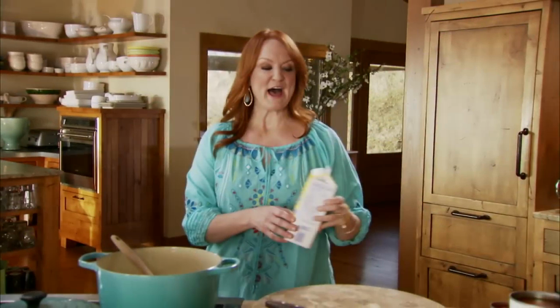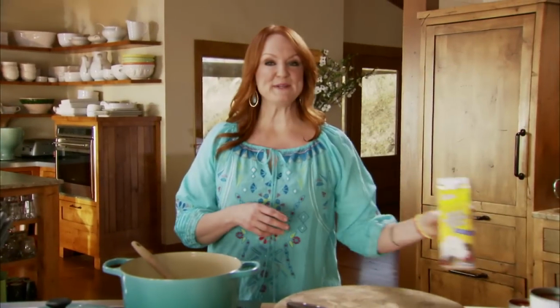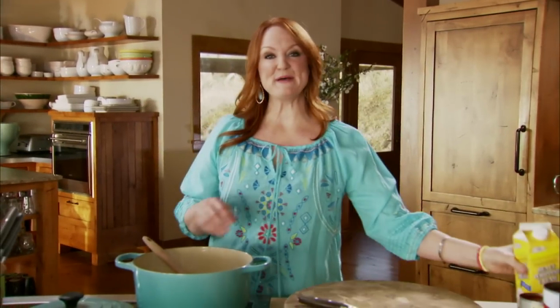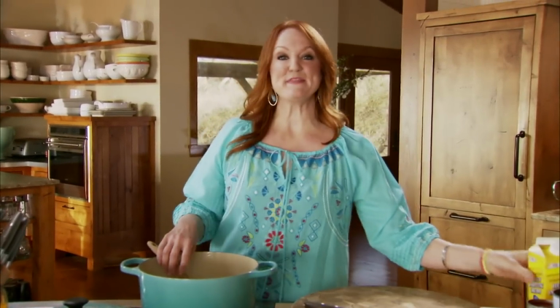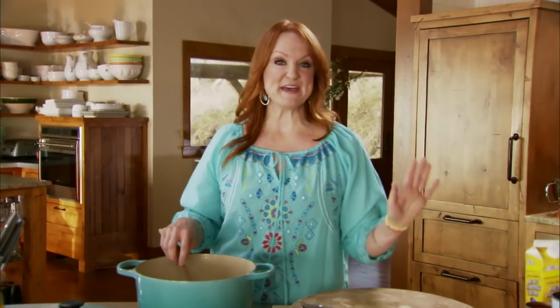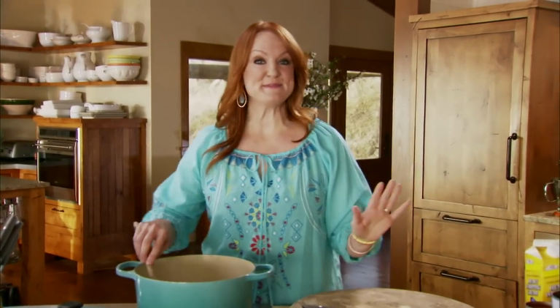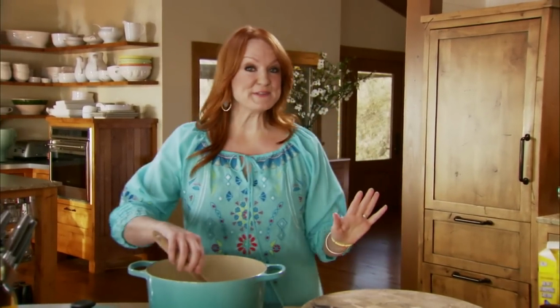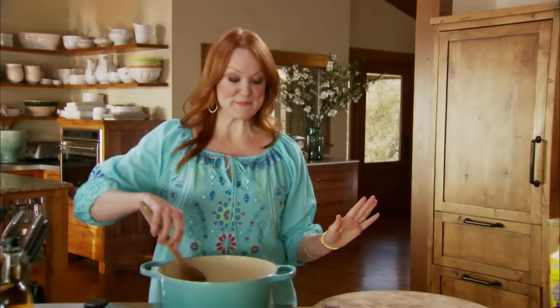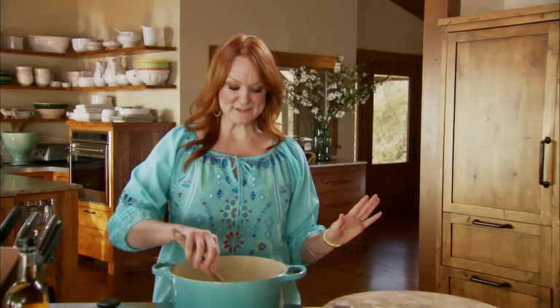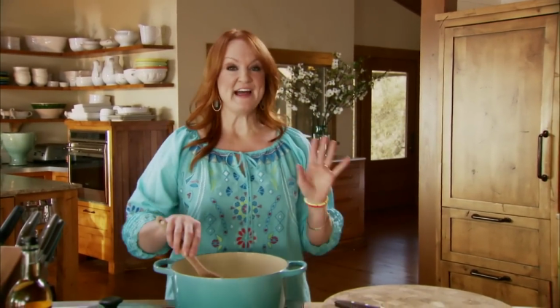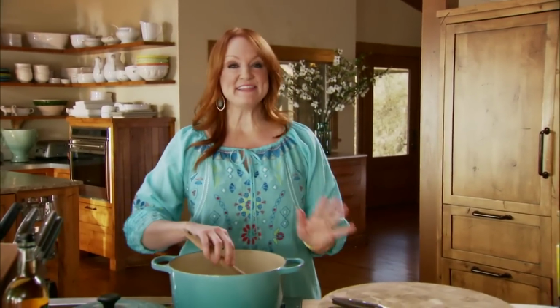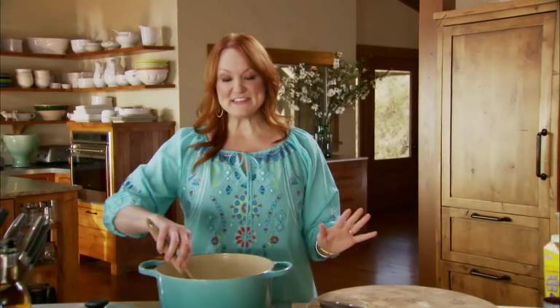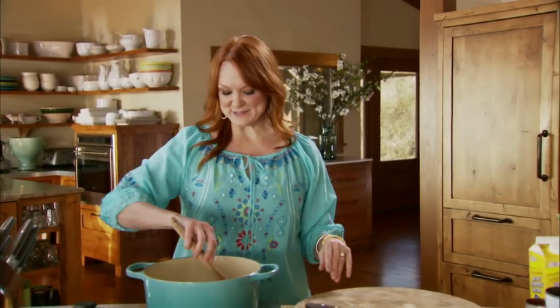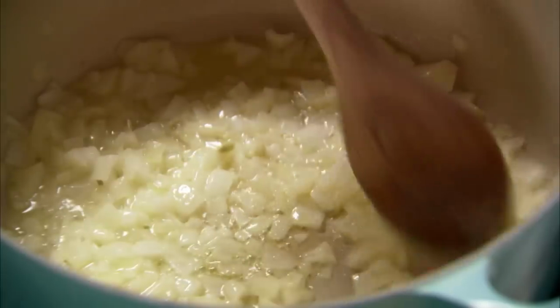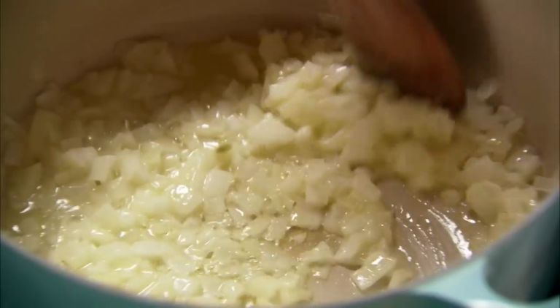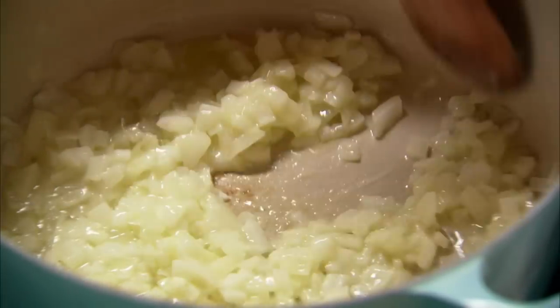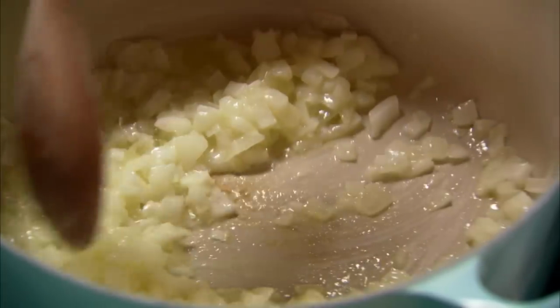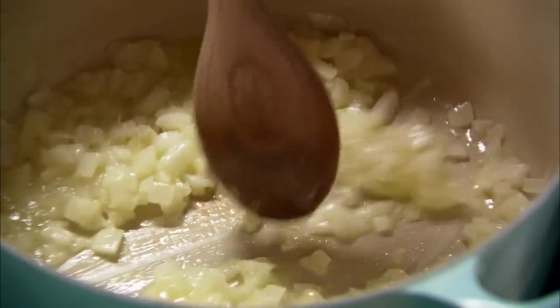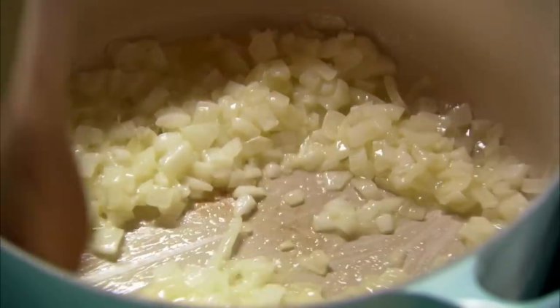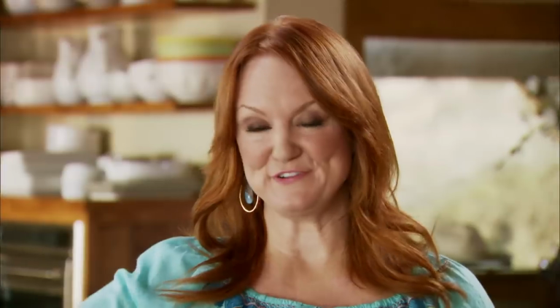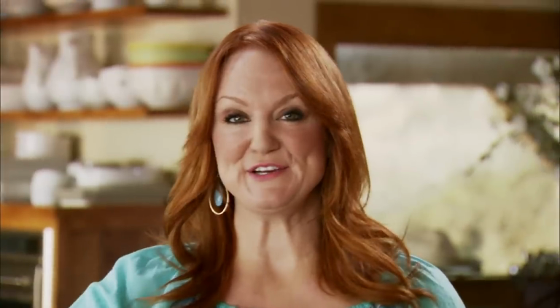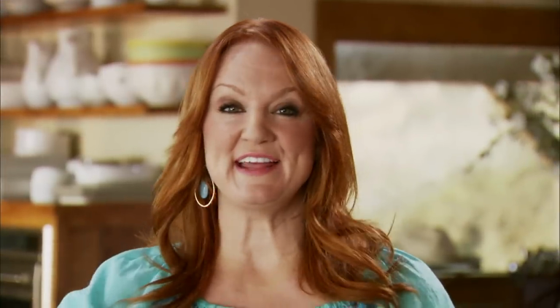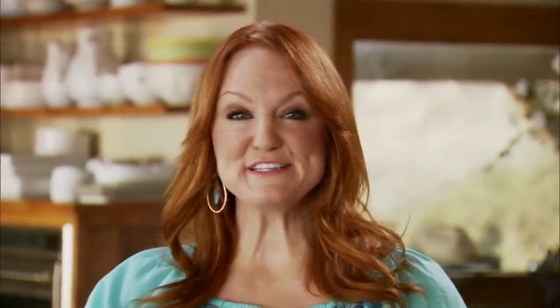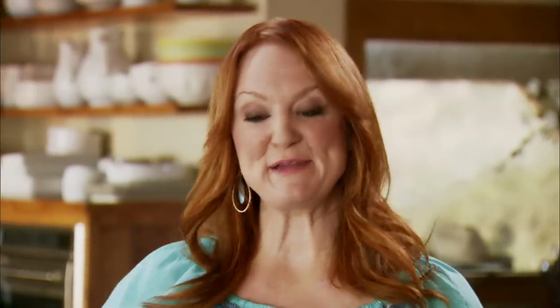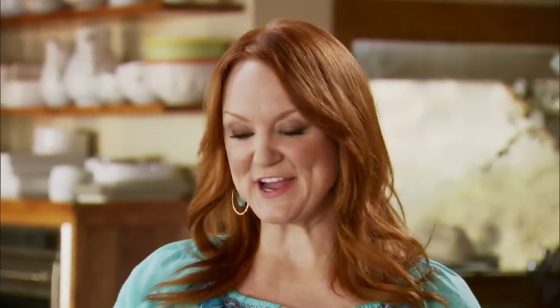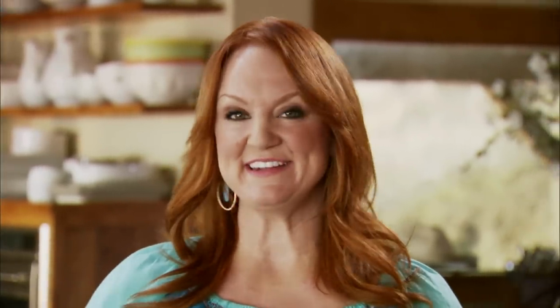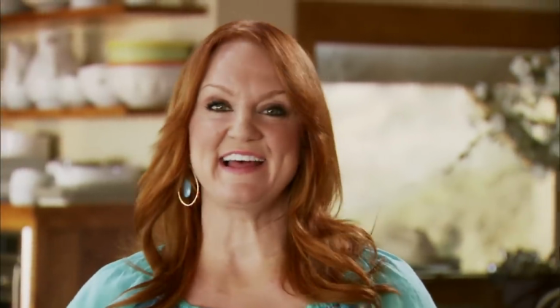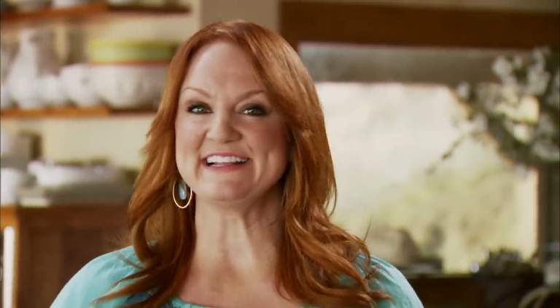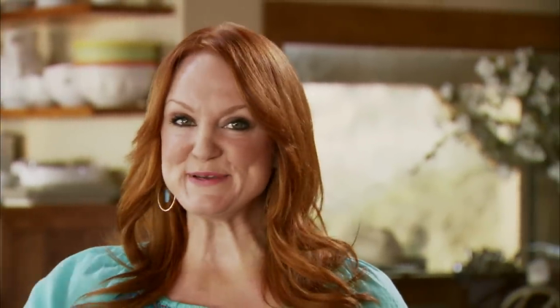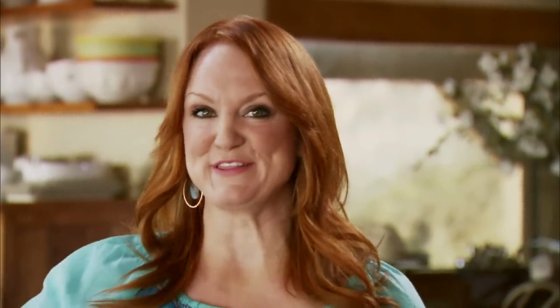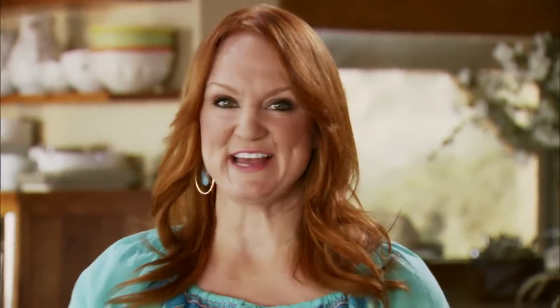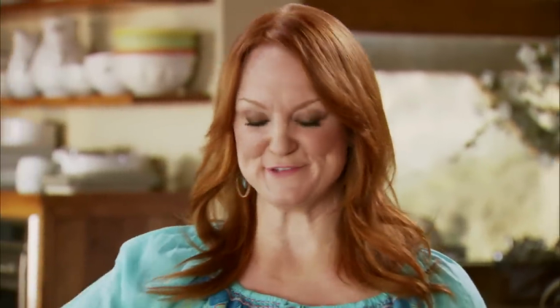I'm gonna whip up the best tomato soup ever. I love this soup. My friend Kathy's been making this soup for years, and every time I try it I like it a little bit more than the time before.